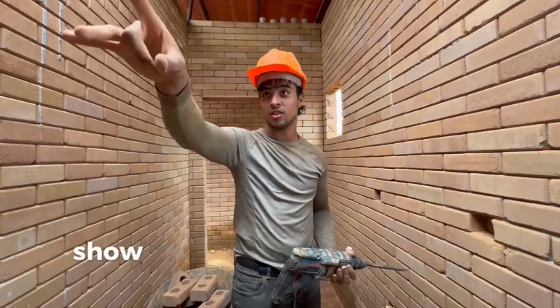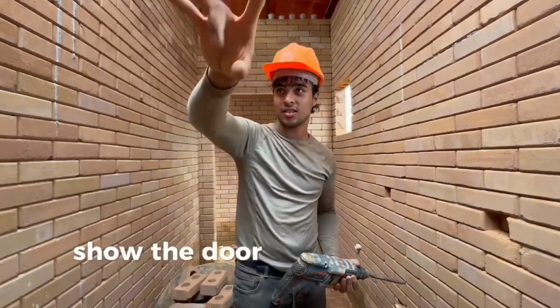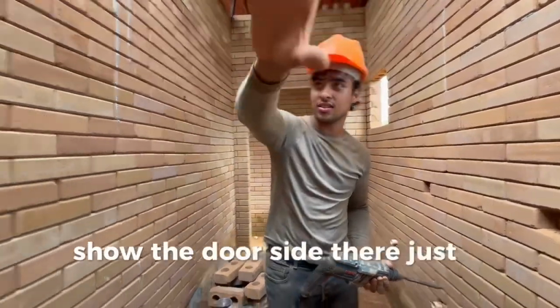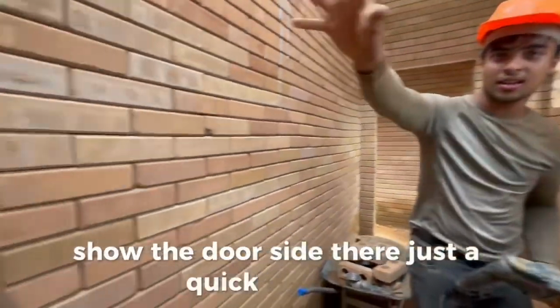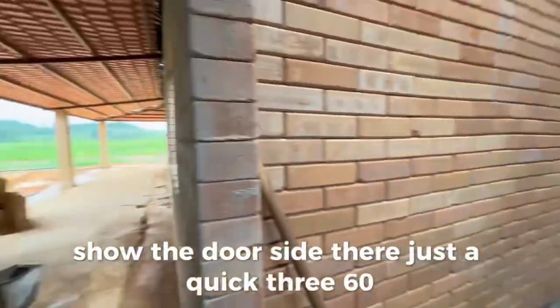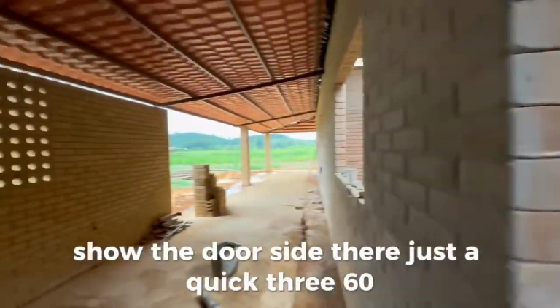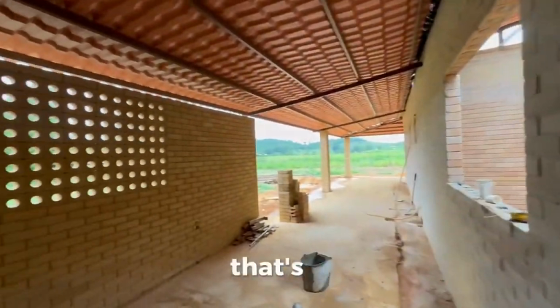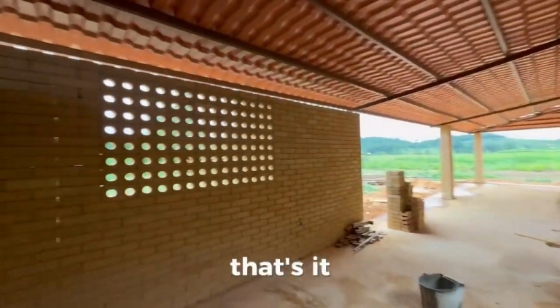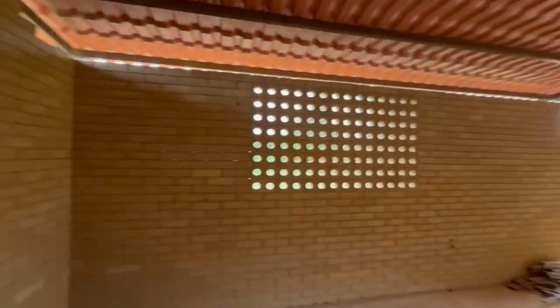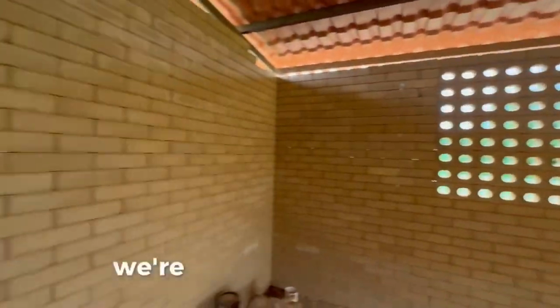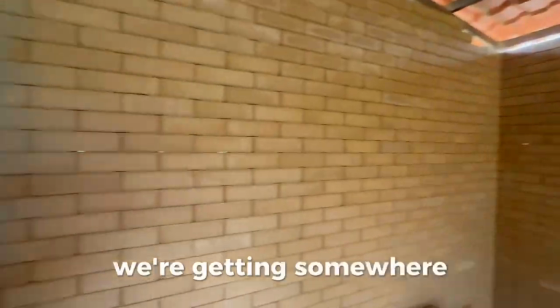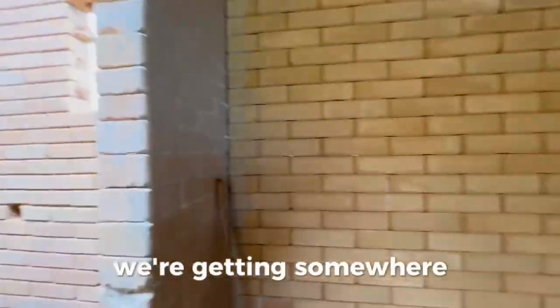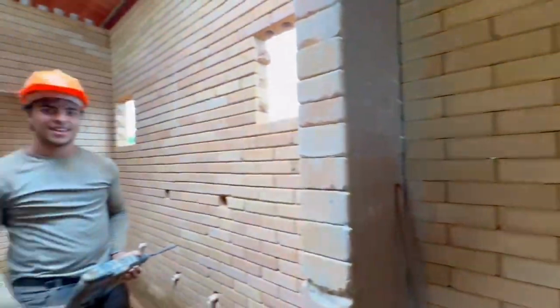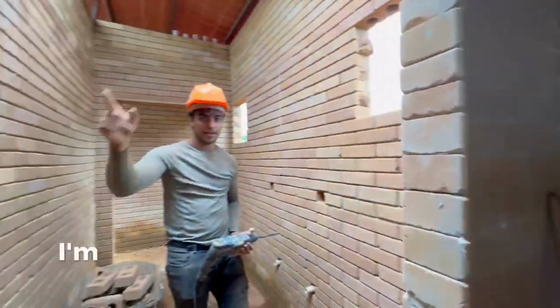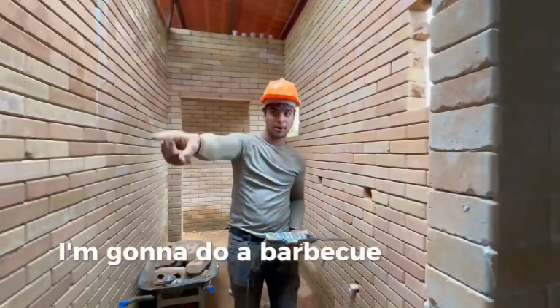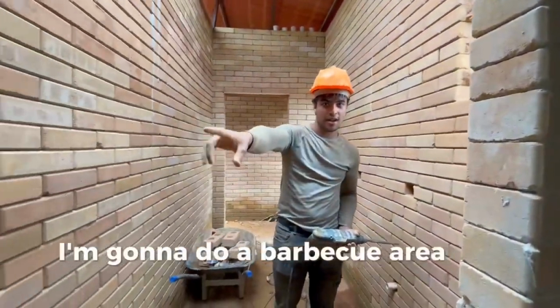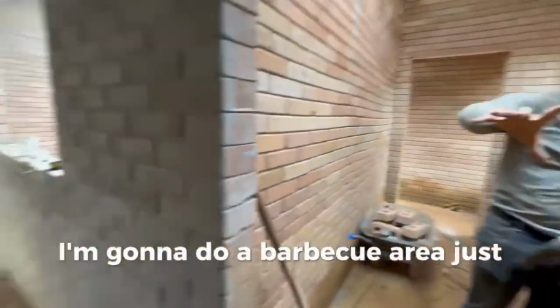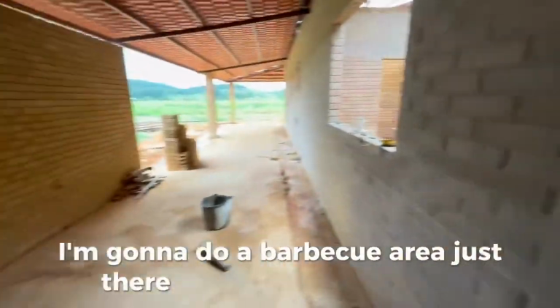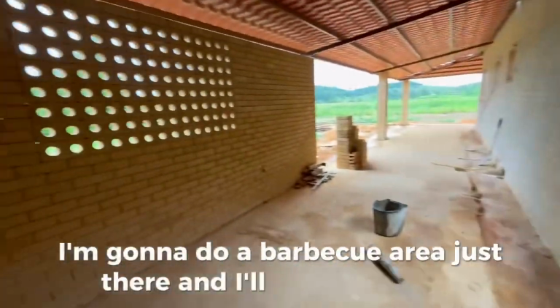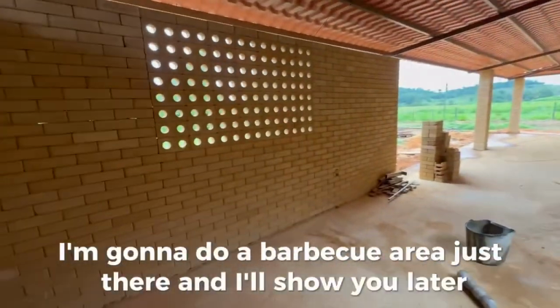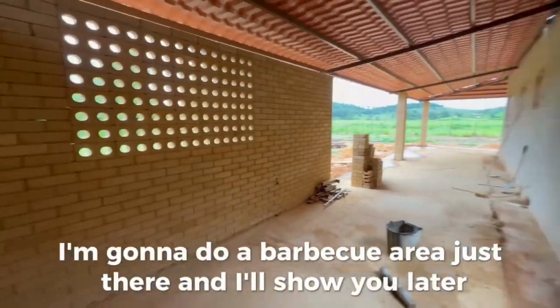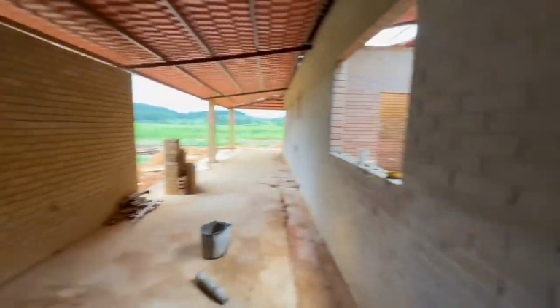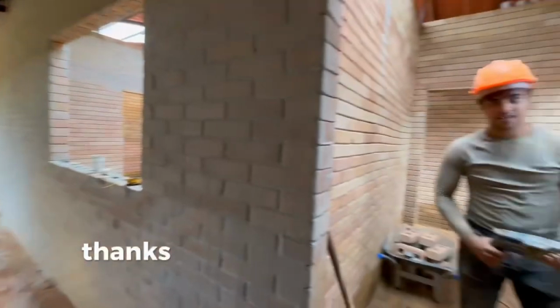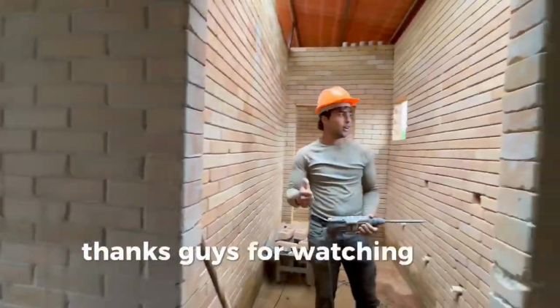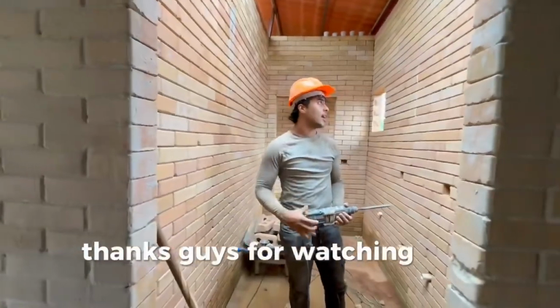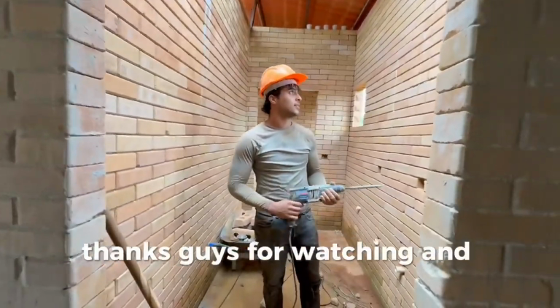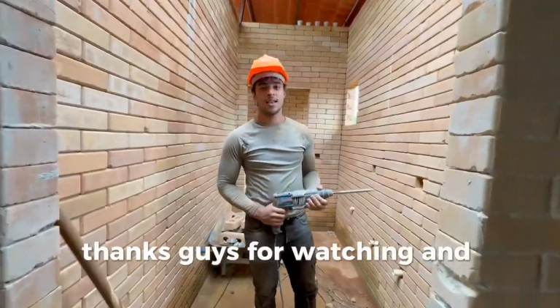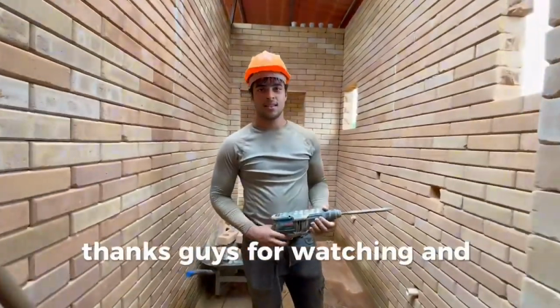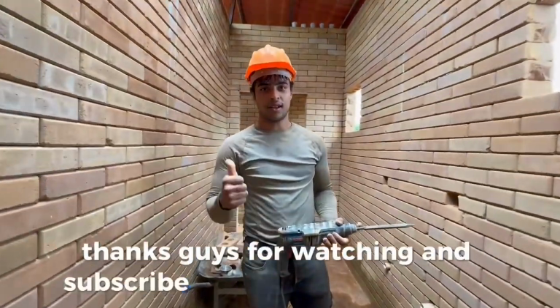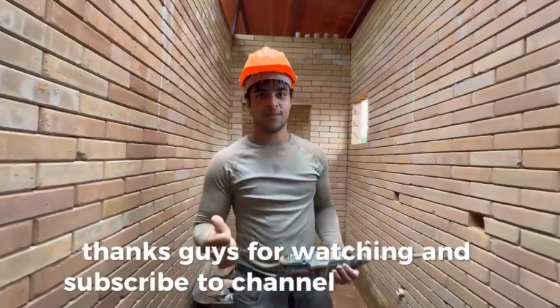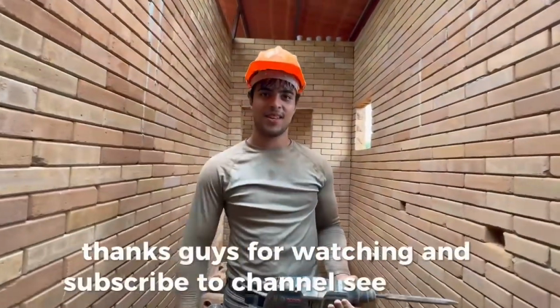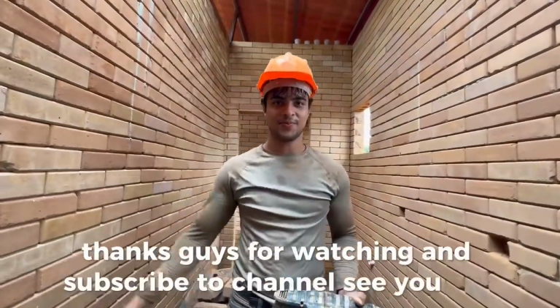Just a quick 360 of the other side — that's it, we're getting somewhere. I'm going to do a barbecue area just there and I'll show you later. Thanks for watching — subscribe to the channel, see you, bye!